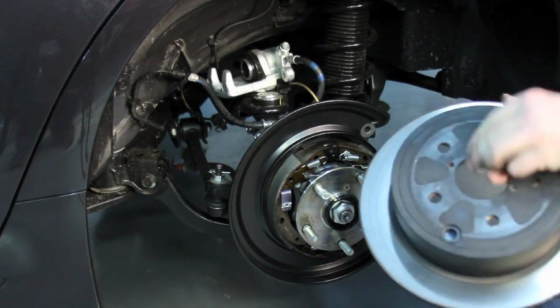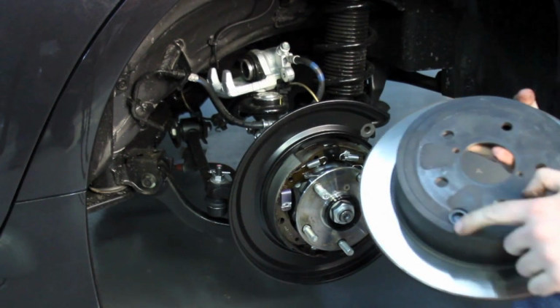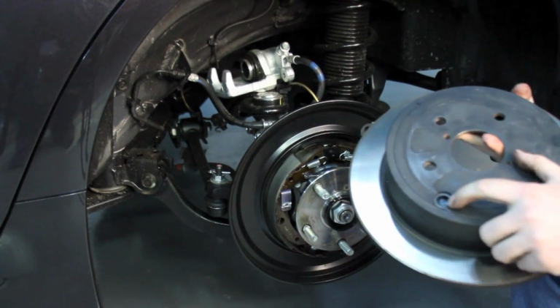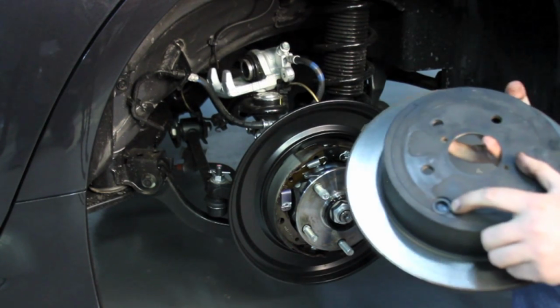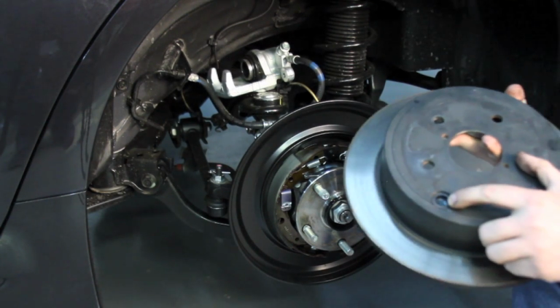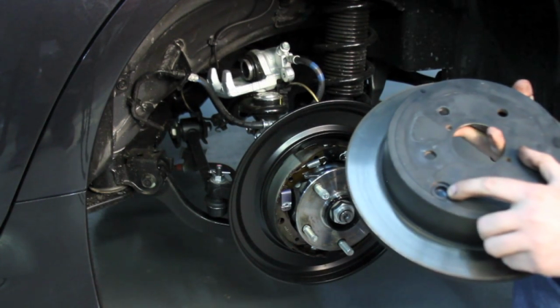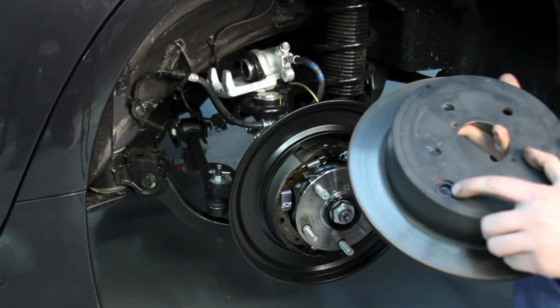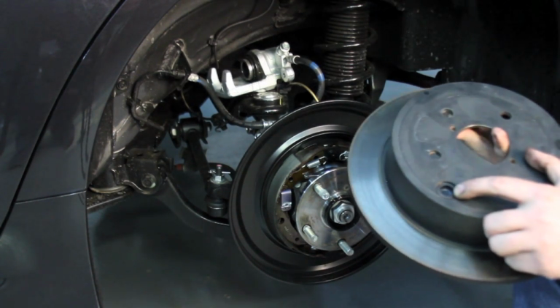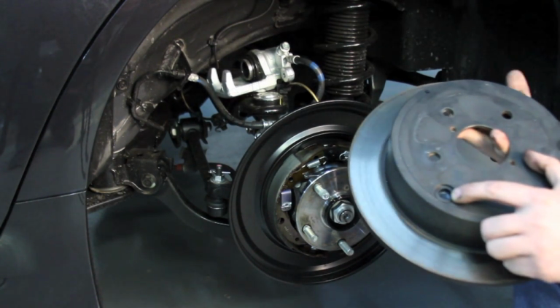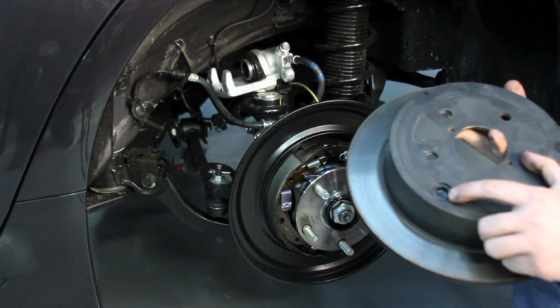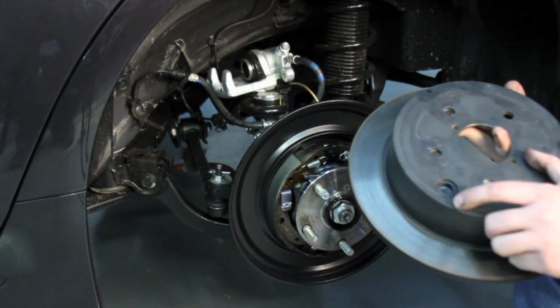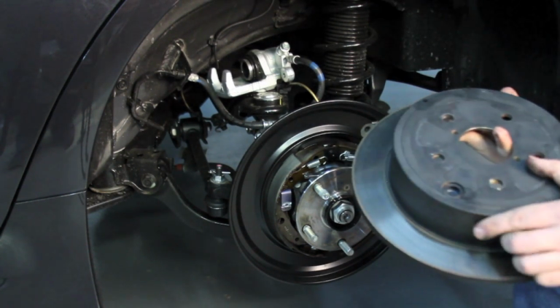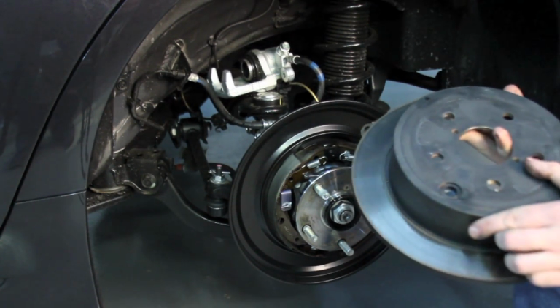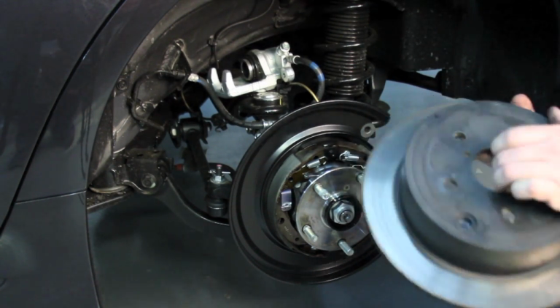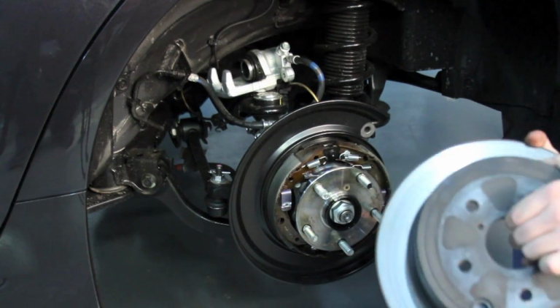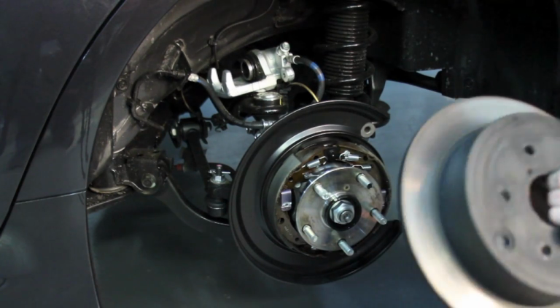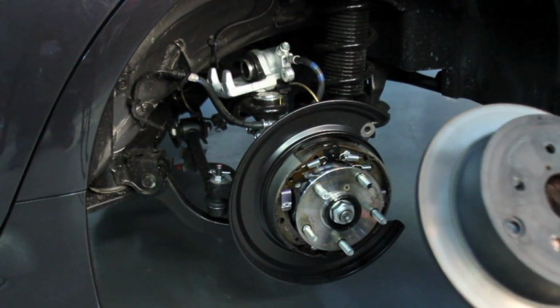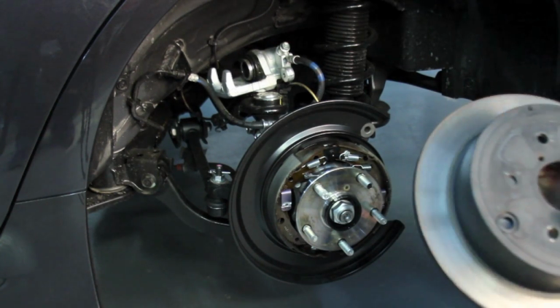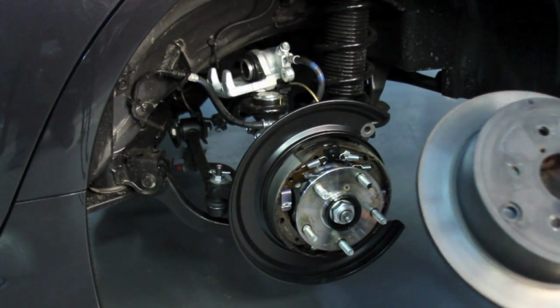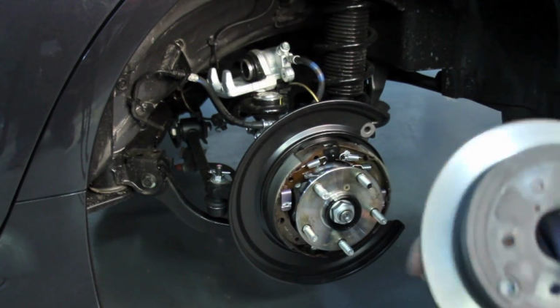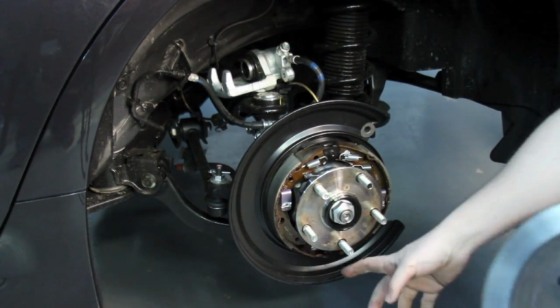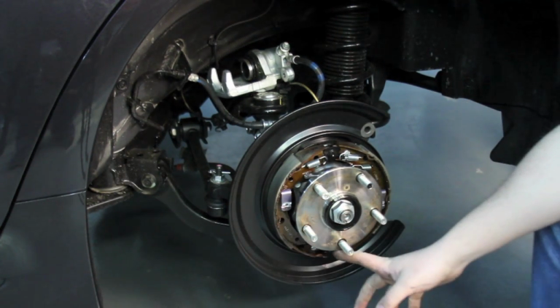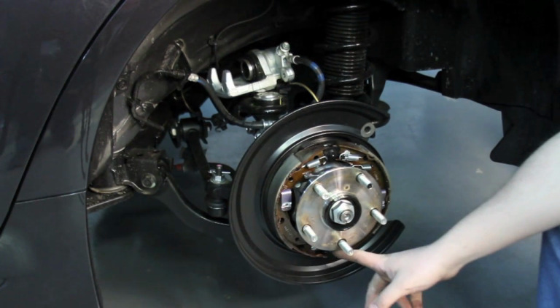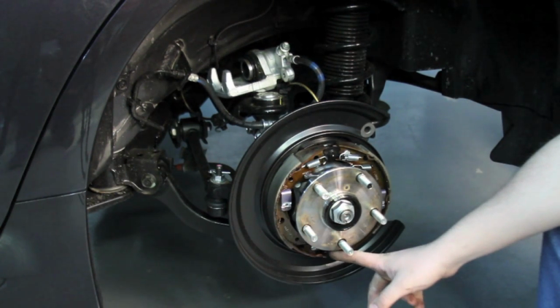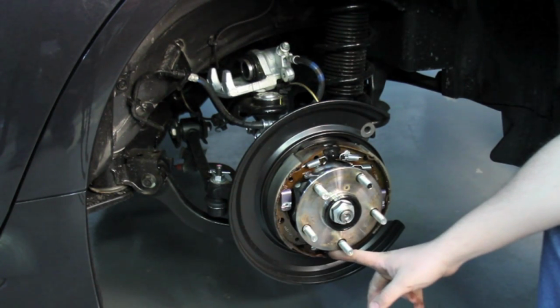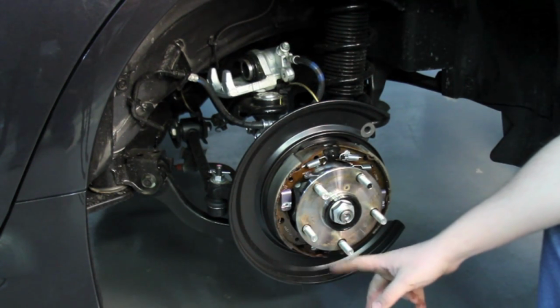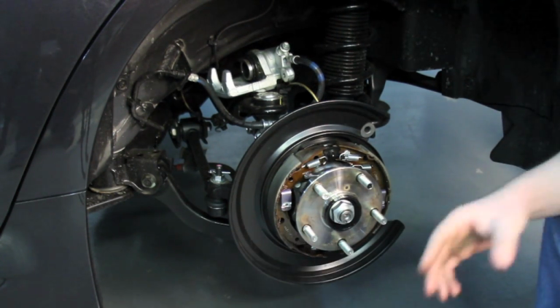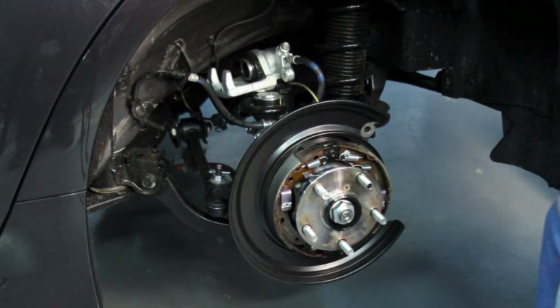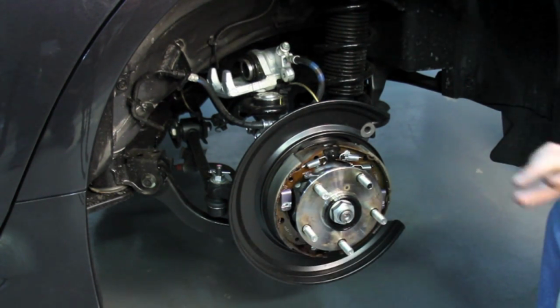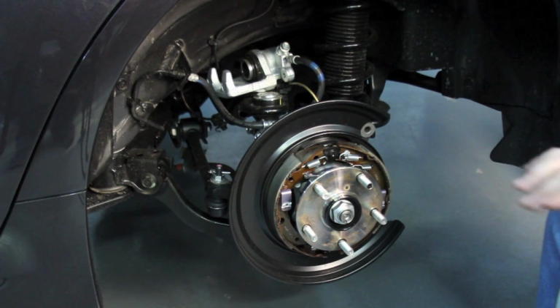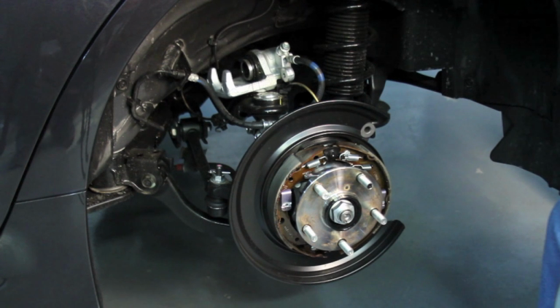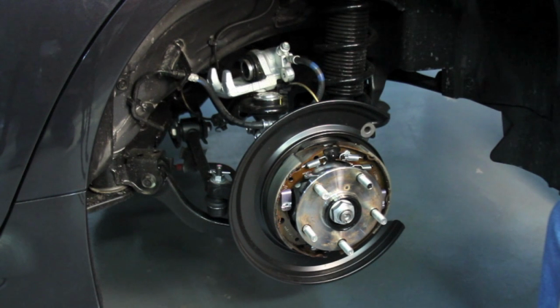This little removable rubber grommet here is to adjust the parking brake. You remove the wheel, you remove this, and there's a small wheel underneath that you use to adjust the tightness of the parking brake.